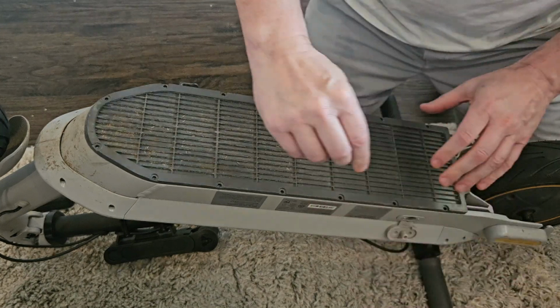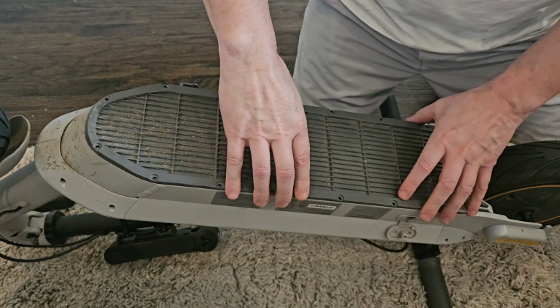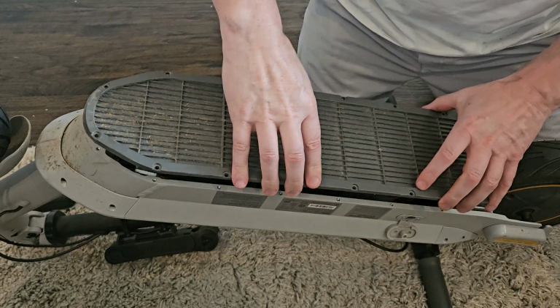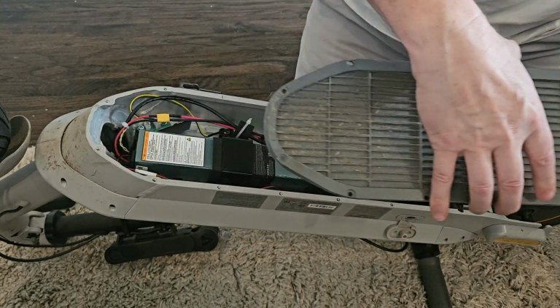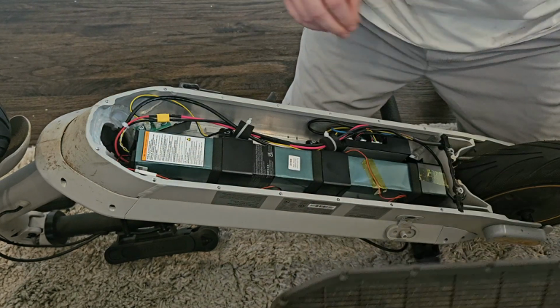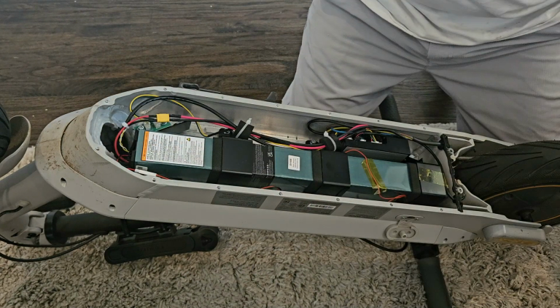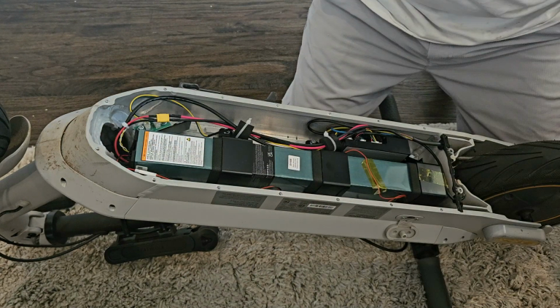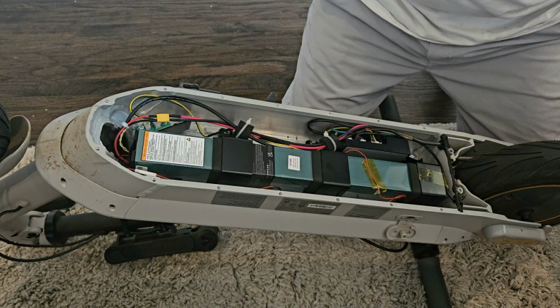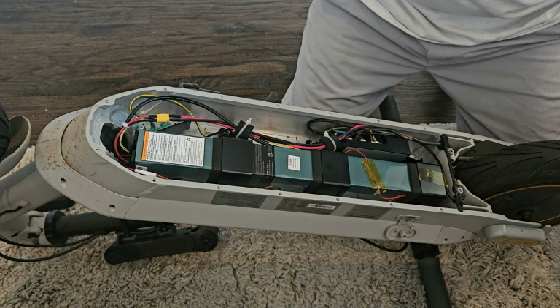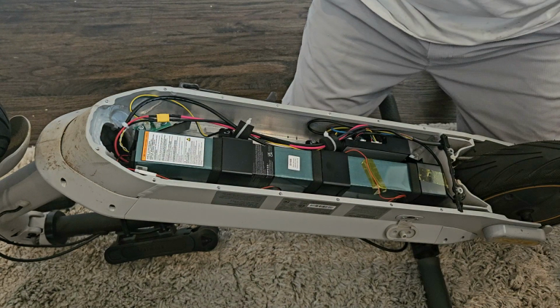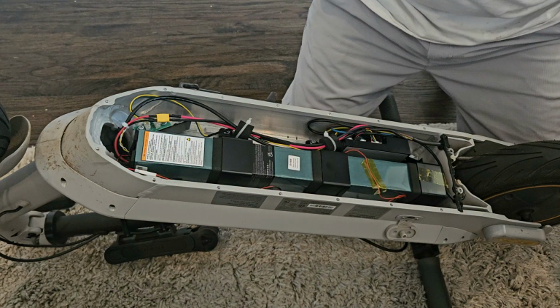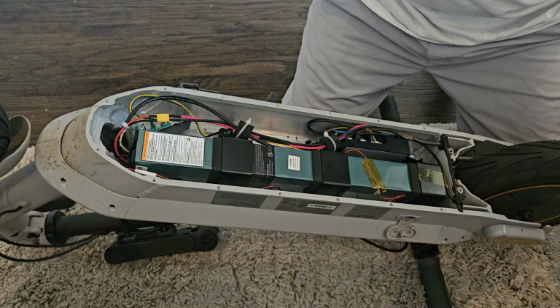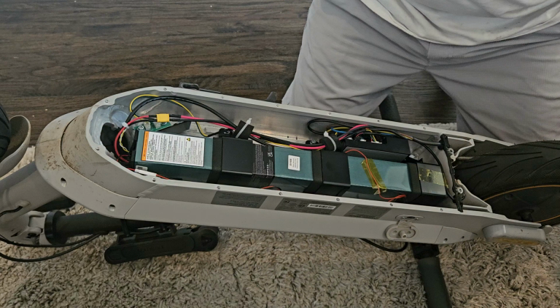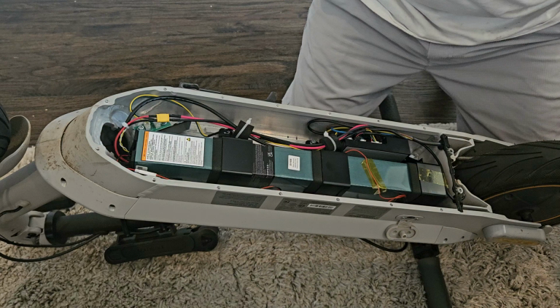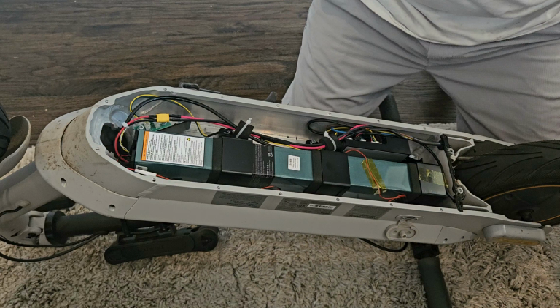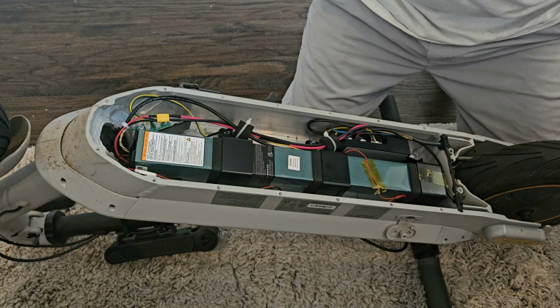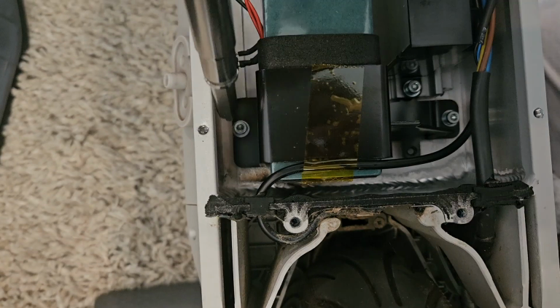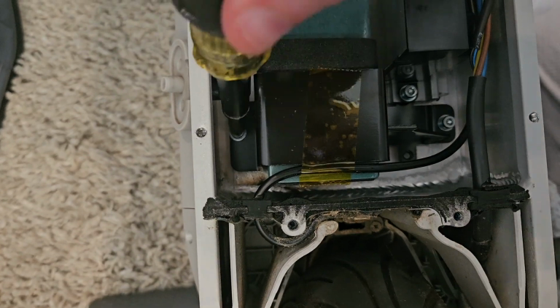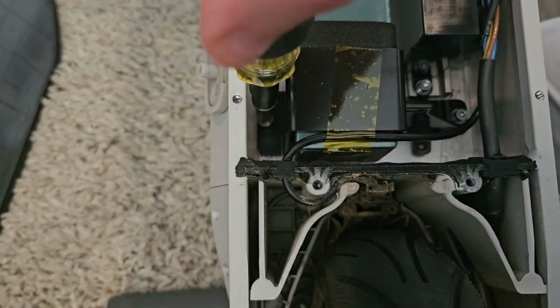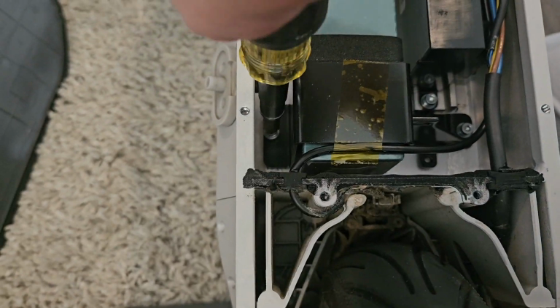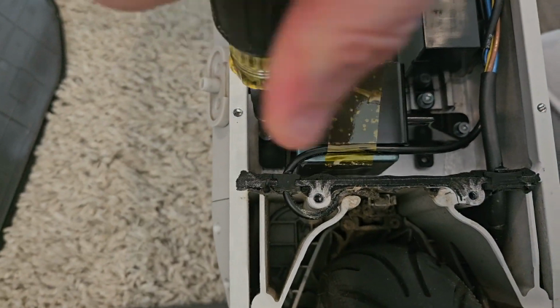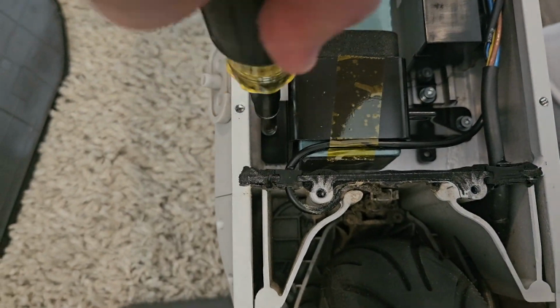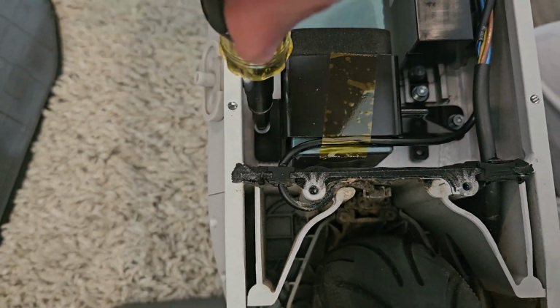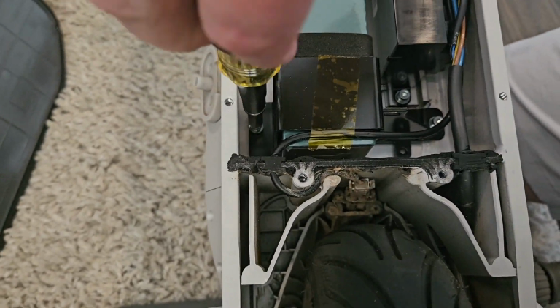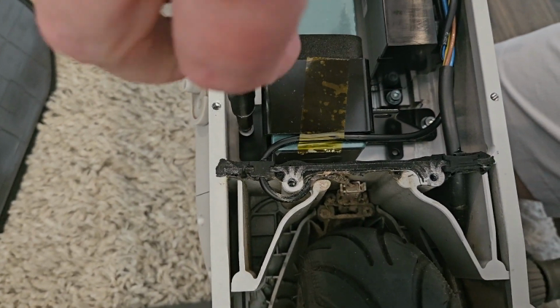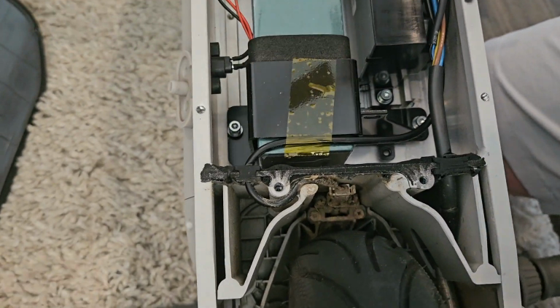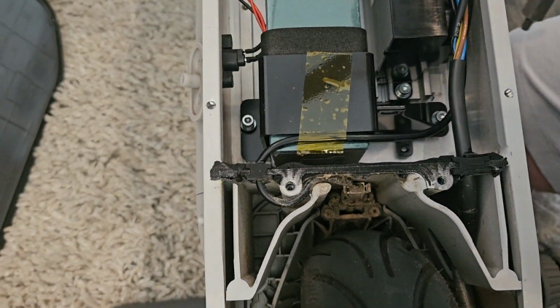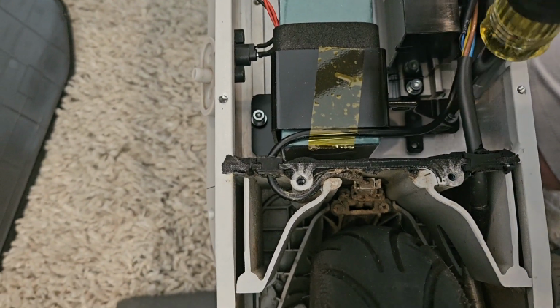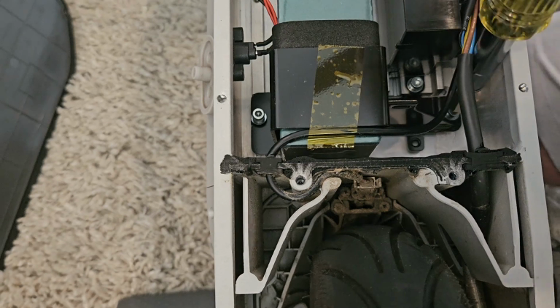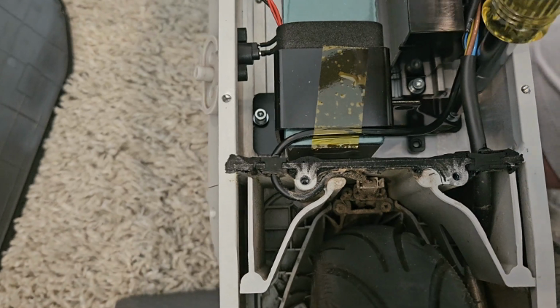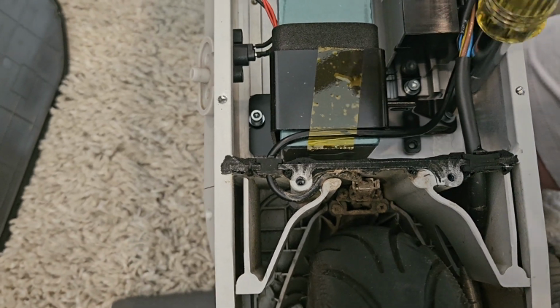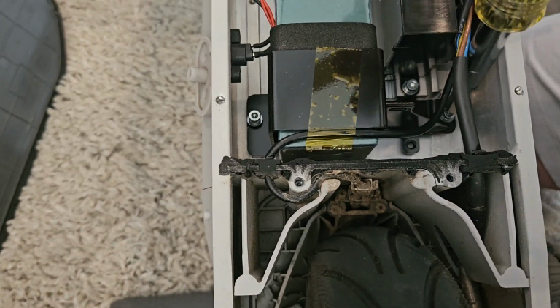That green brick is the battery — that's what we're going to be changing. It's held in by three brackets, and each bracket is secured with a pair of hex screws.